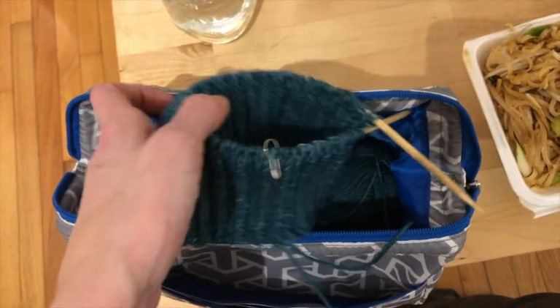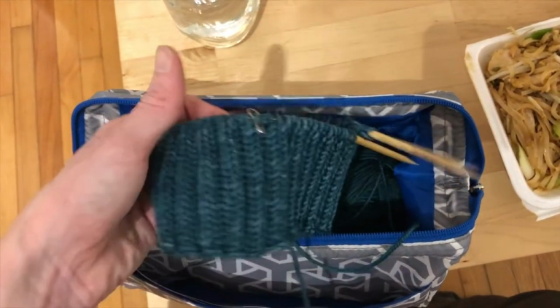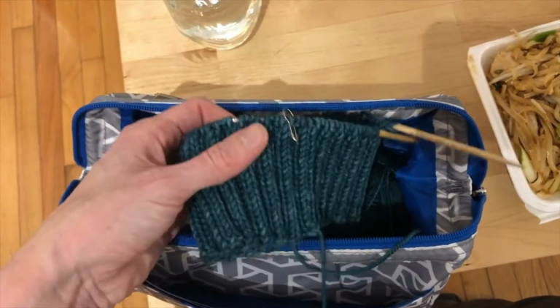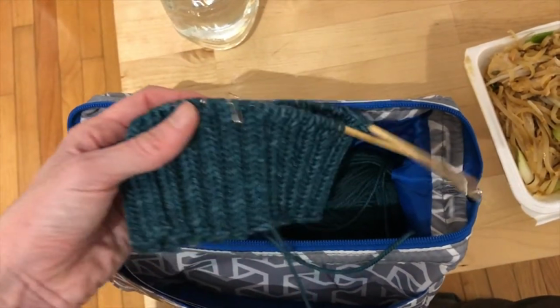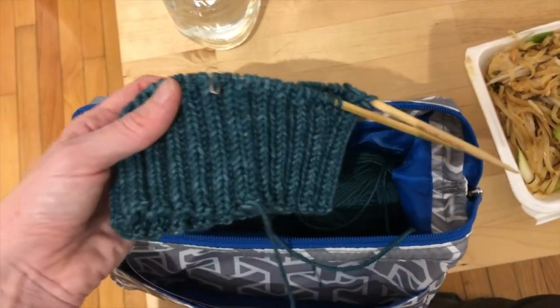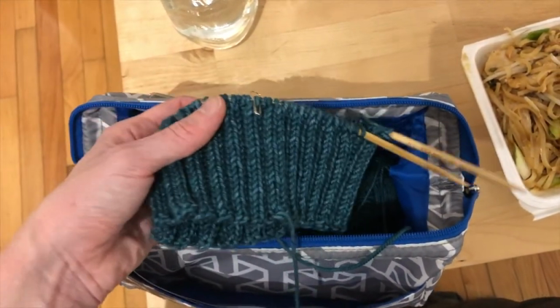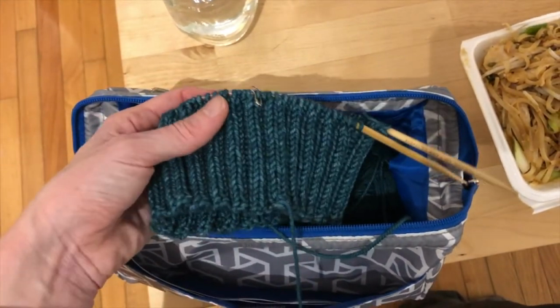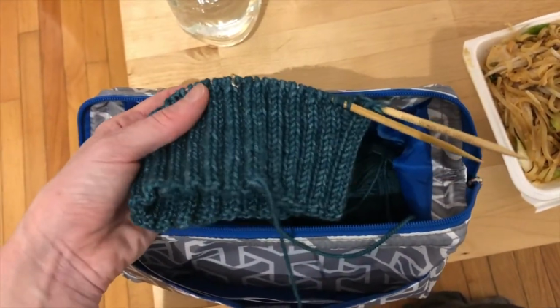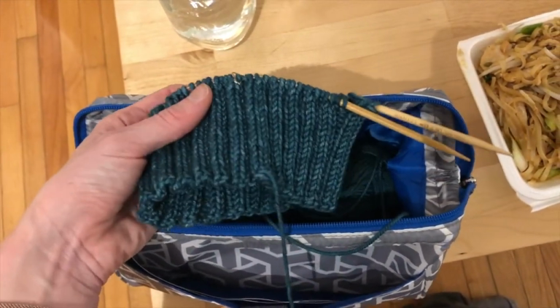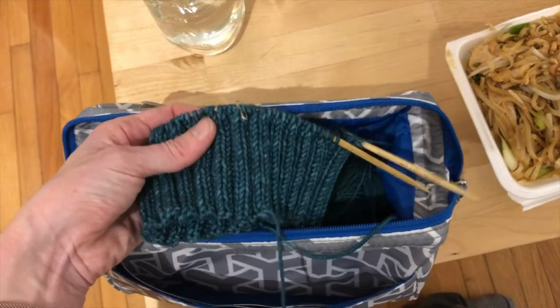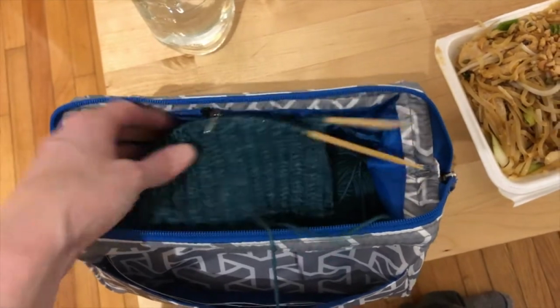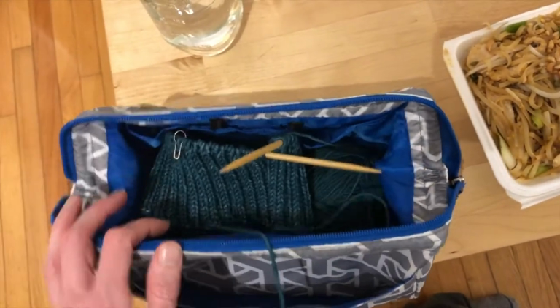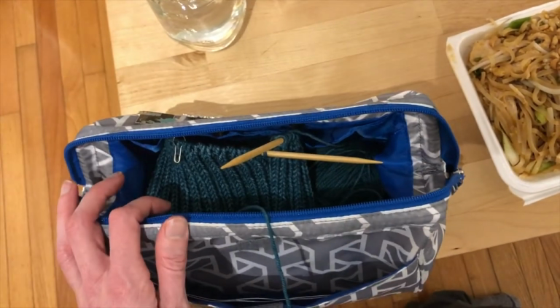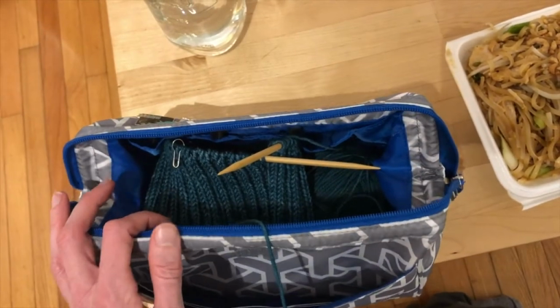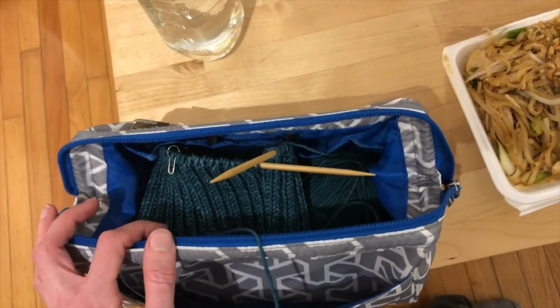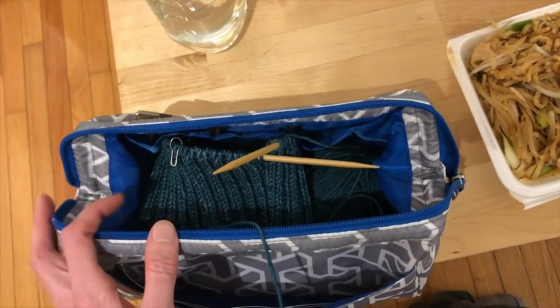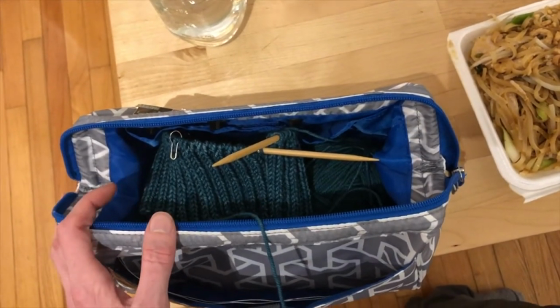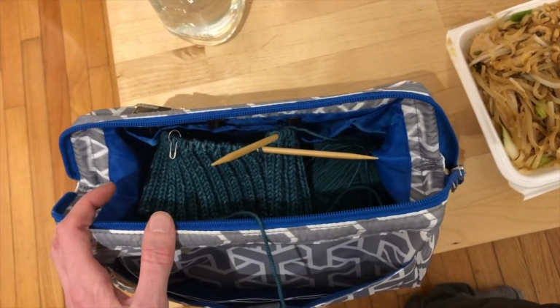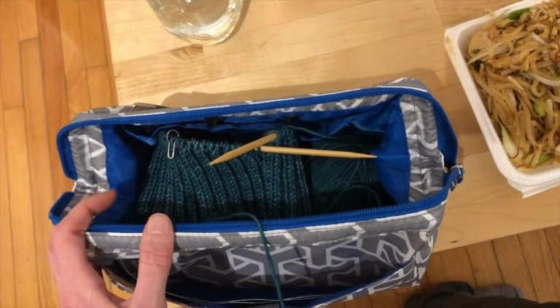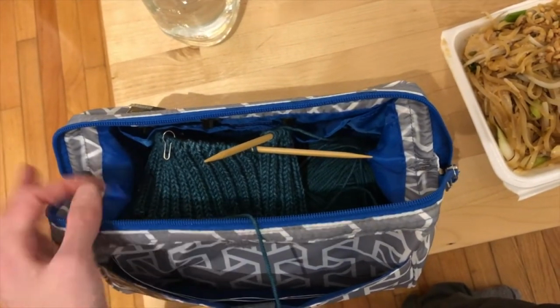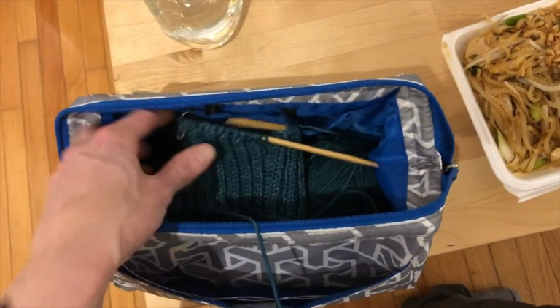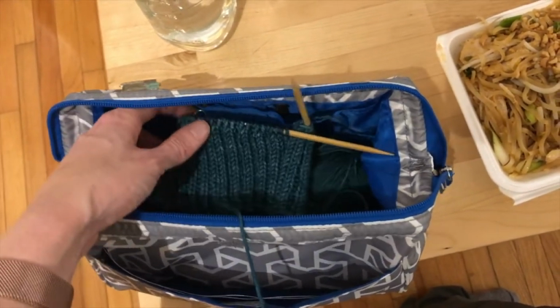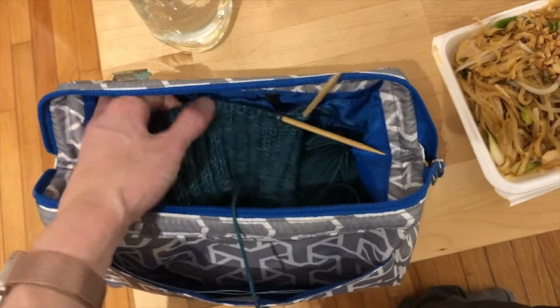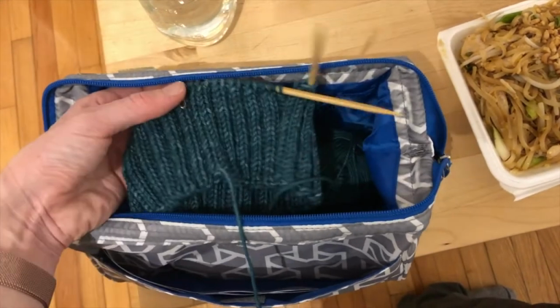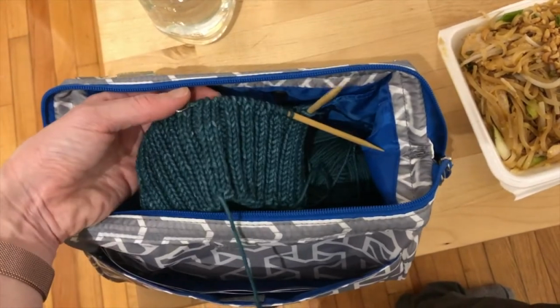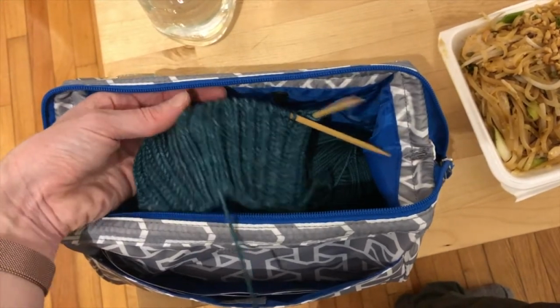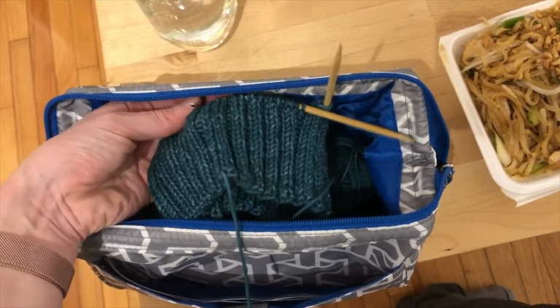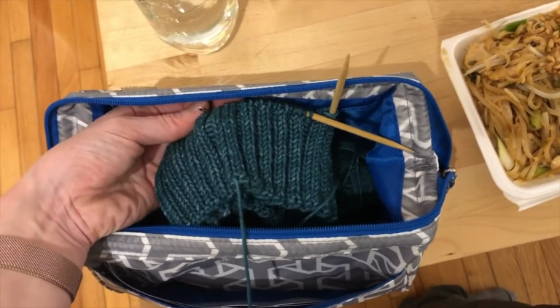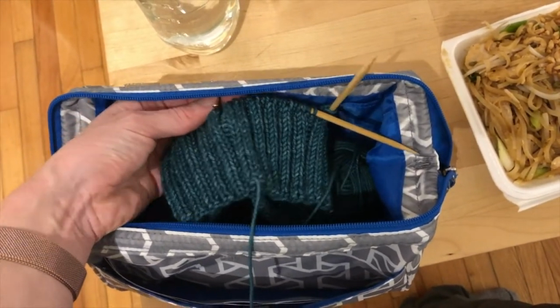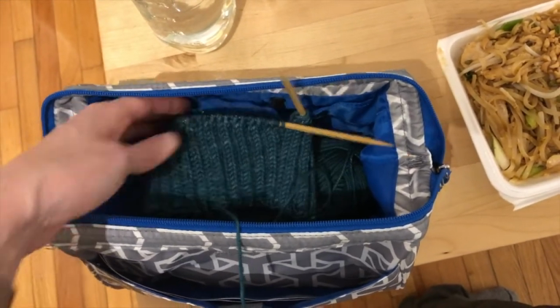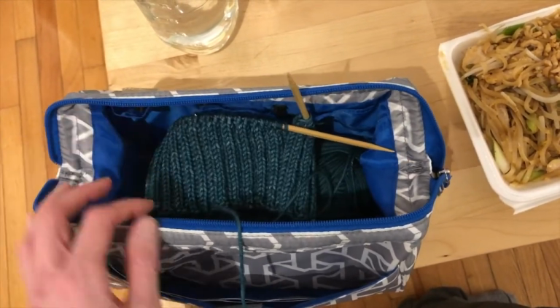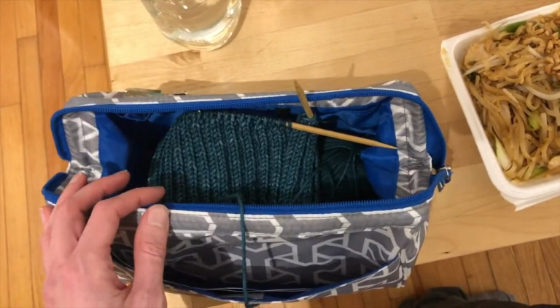I'm actually kind of excited to just have a cozy boring night in and be able to watch movies and work on this. We will check back in at the end of the night and see how that went.